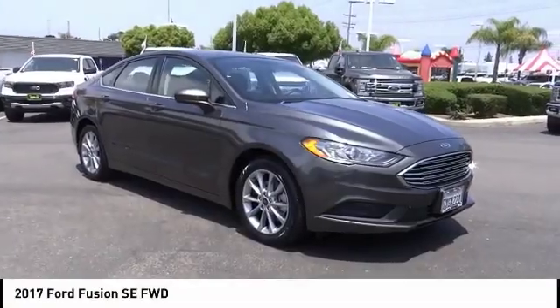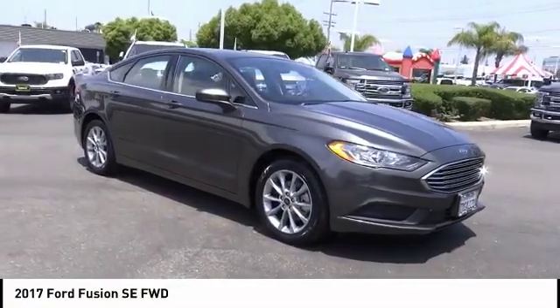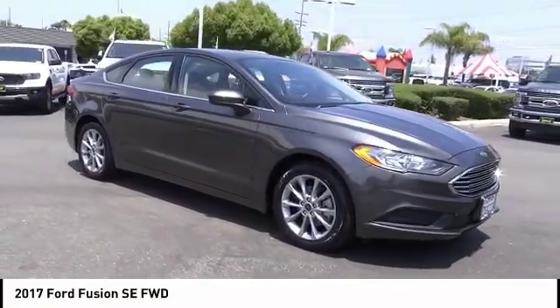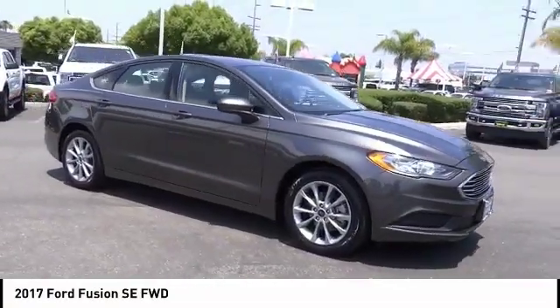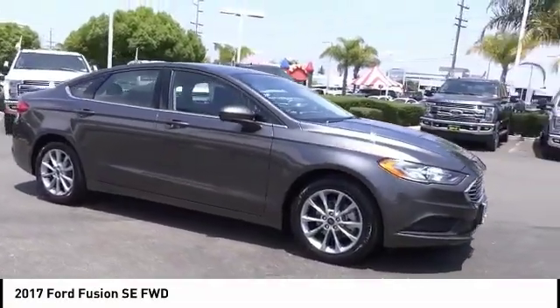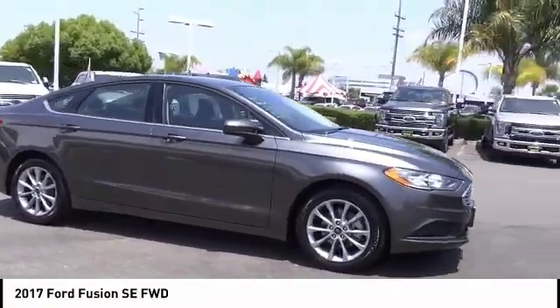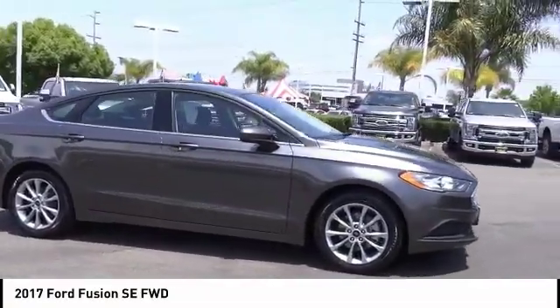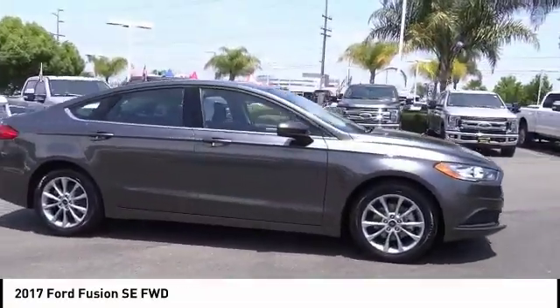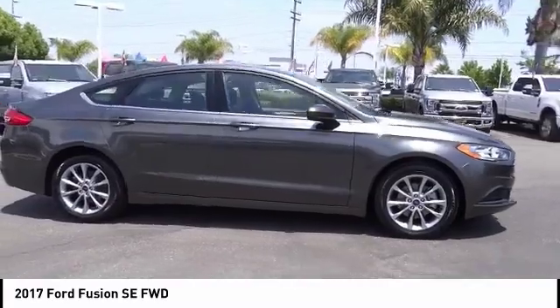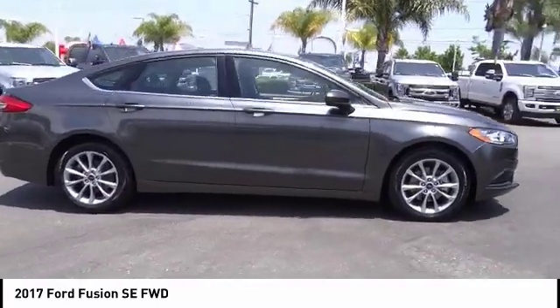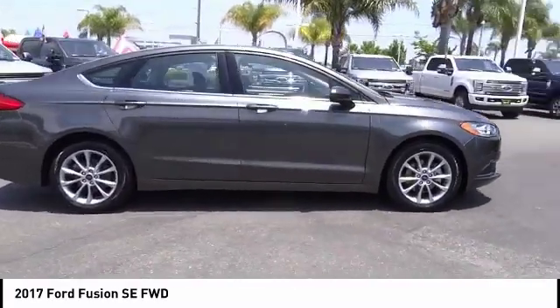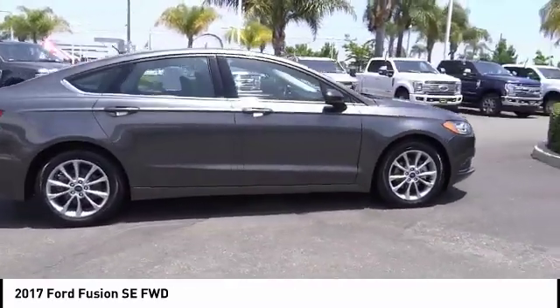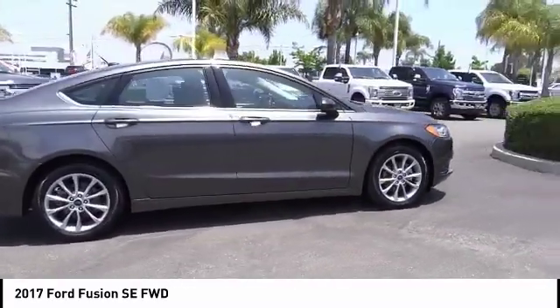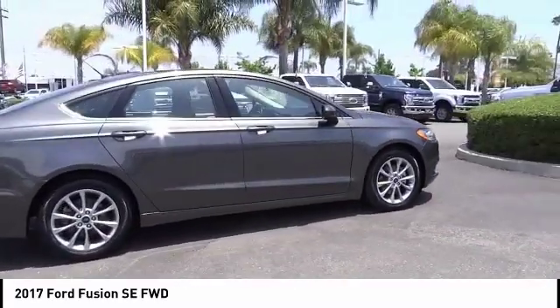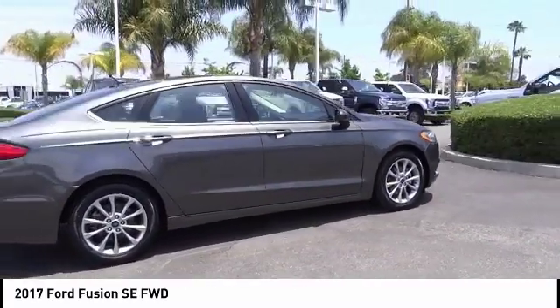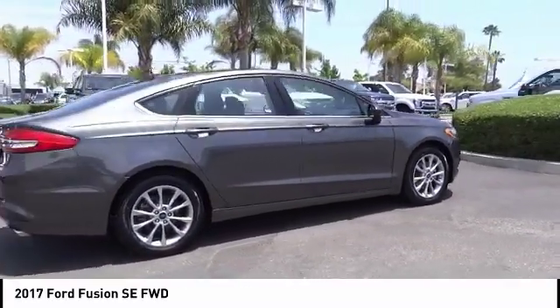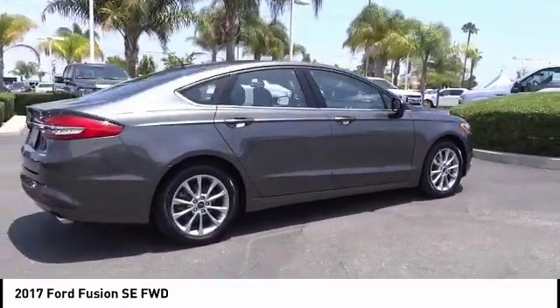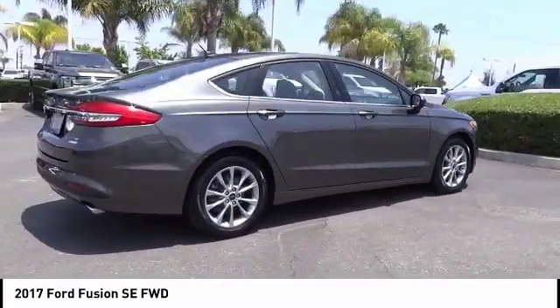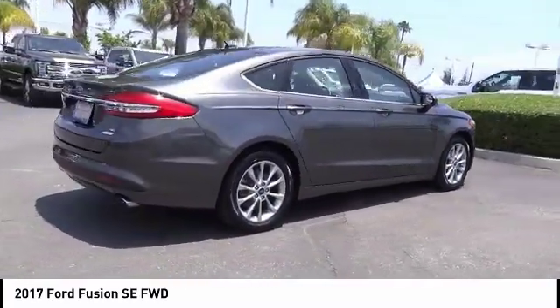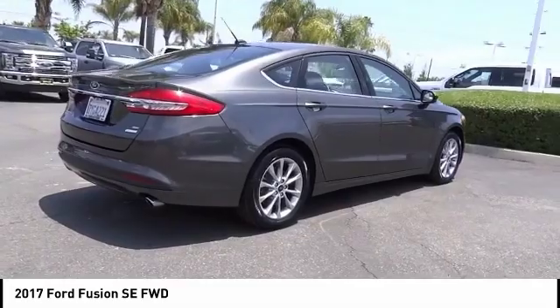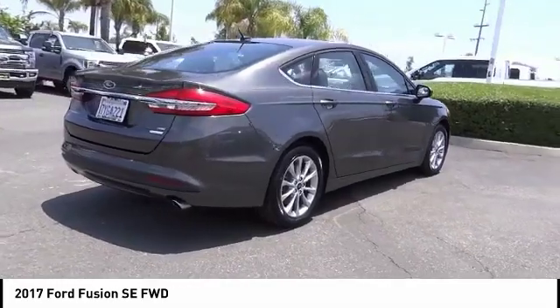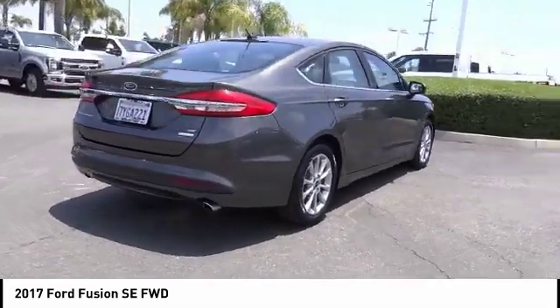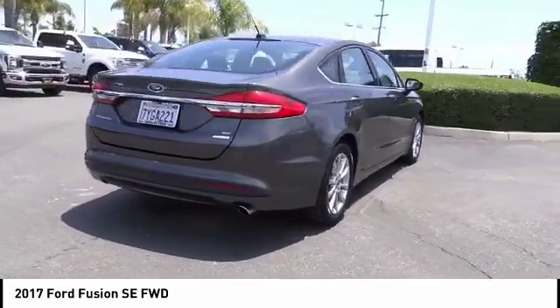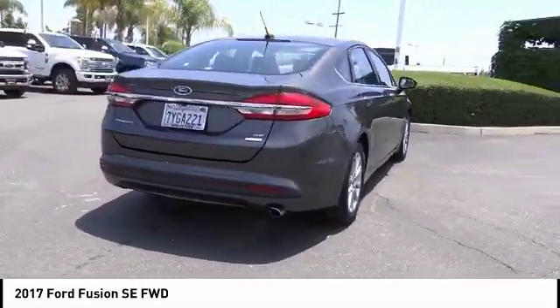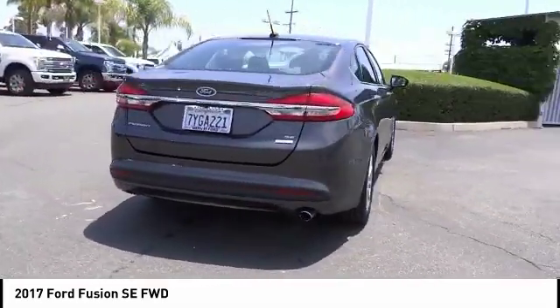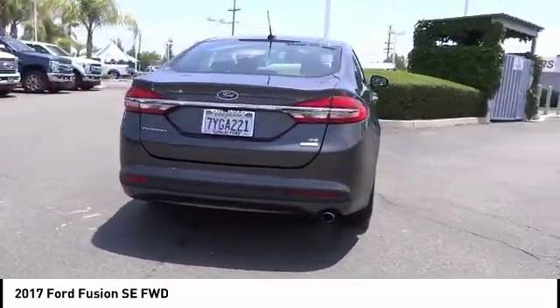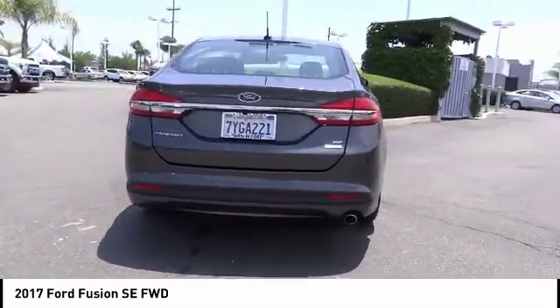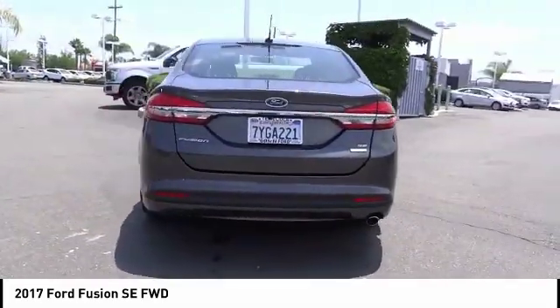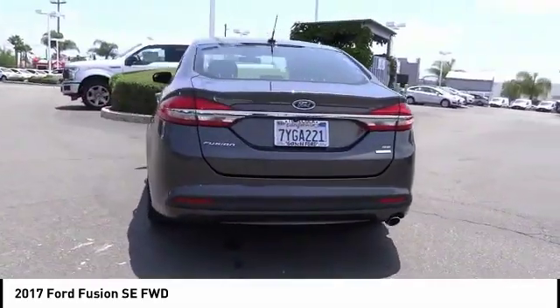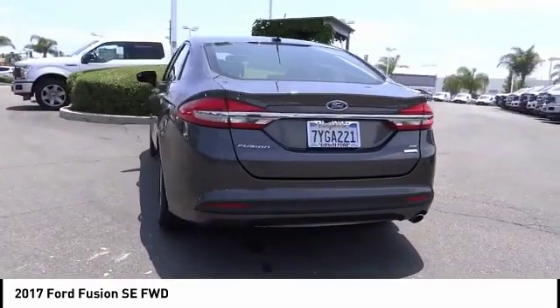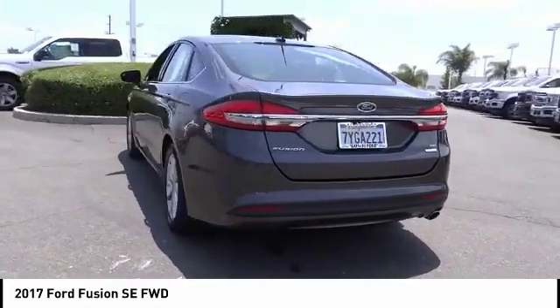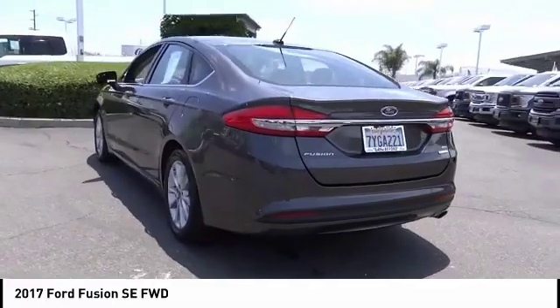Stop by and take a look at the 2017 Fusion. You can have both impressive power and great economy in a Fusion, and it is priced below $20,000. This vehicle has less than 30,000 miles.